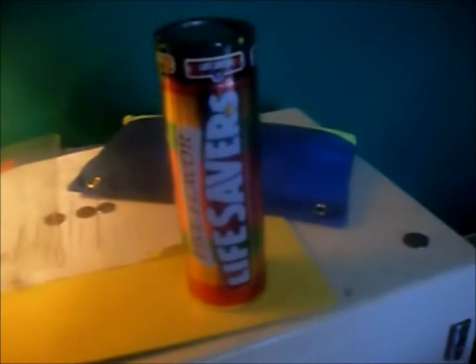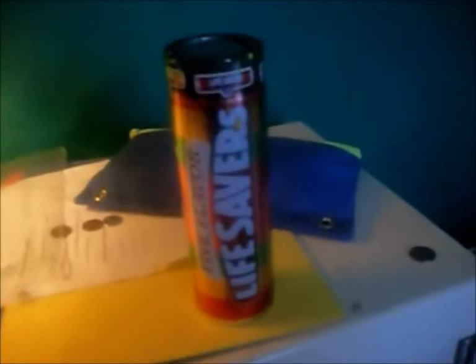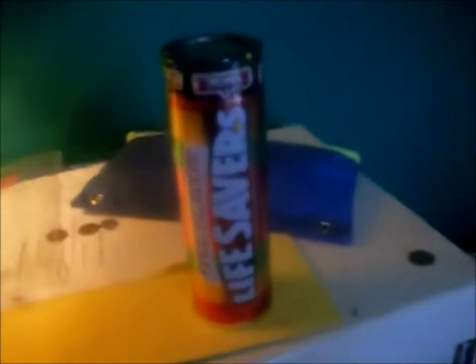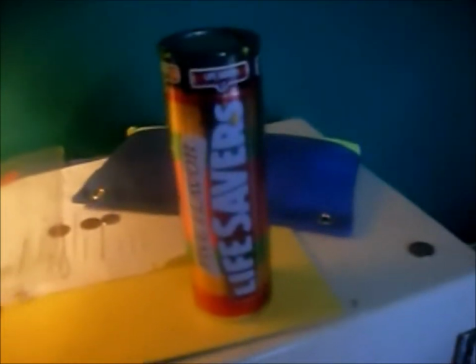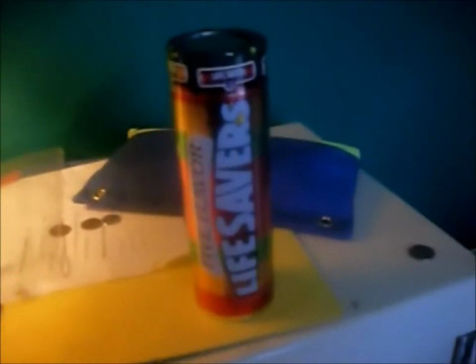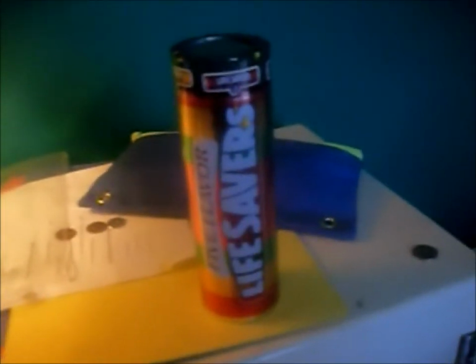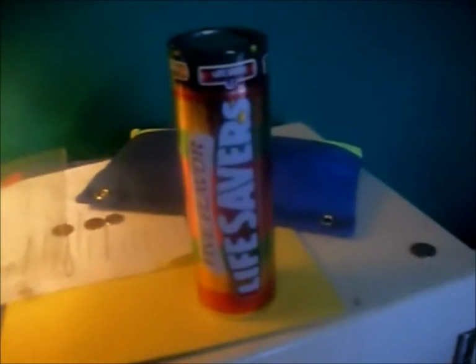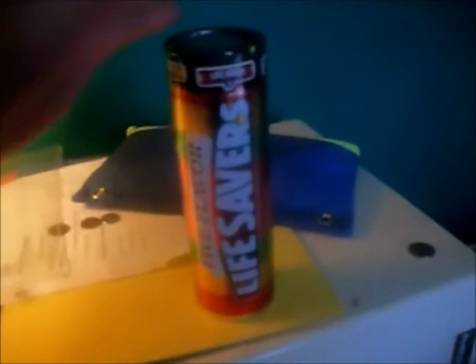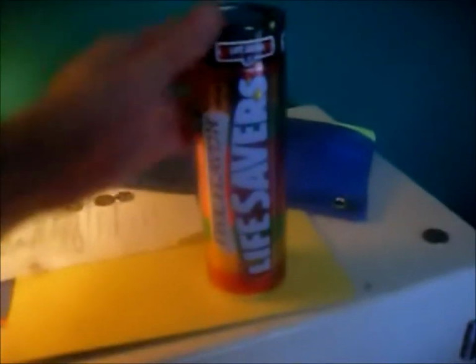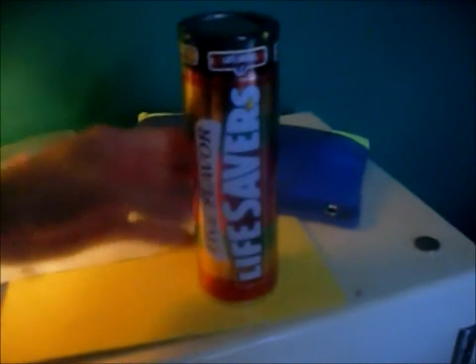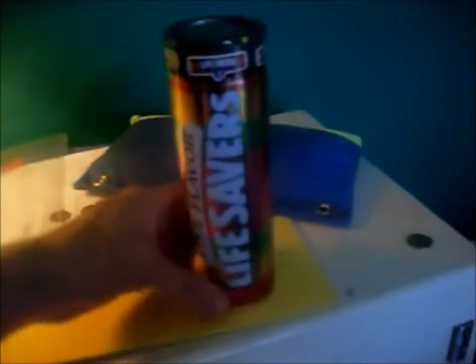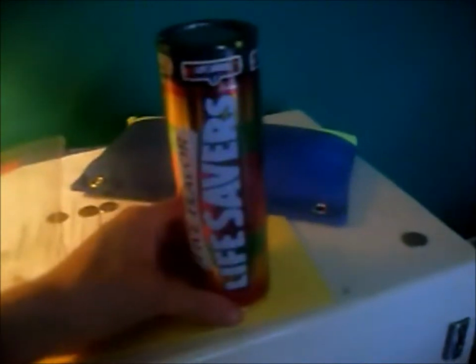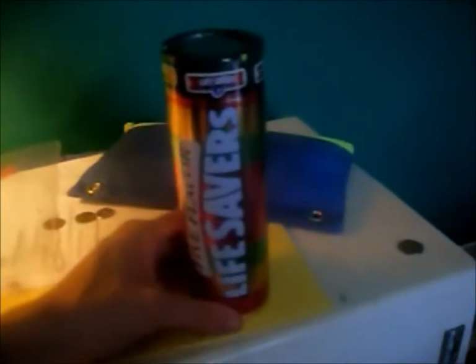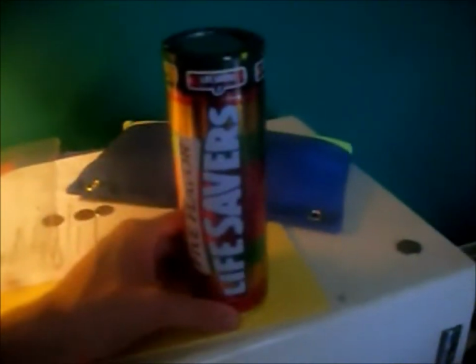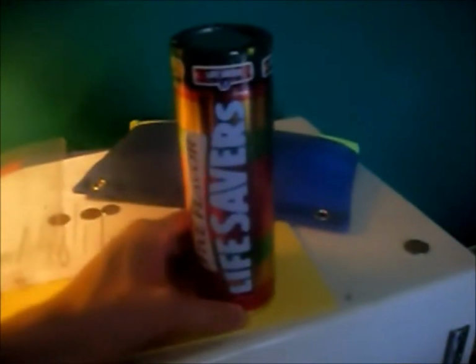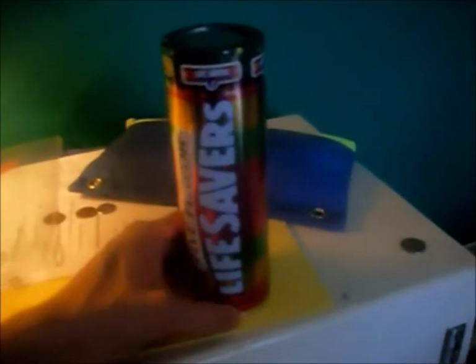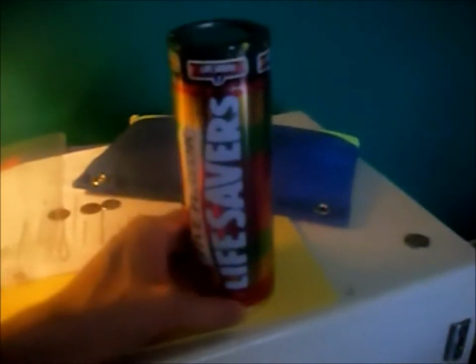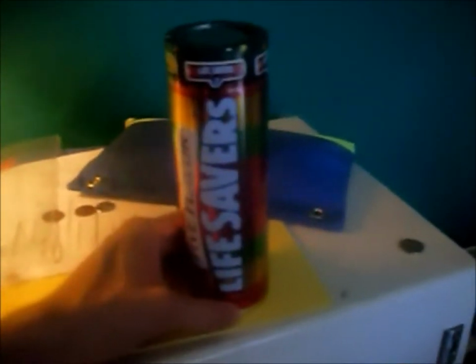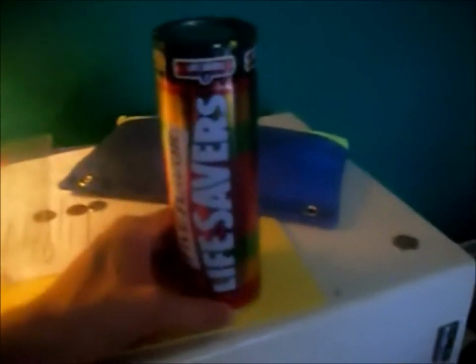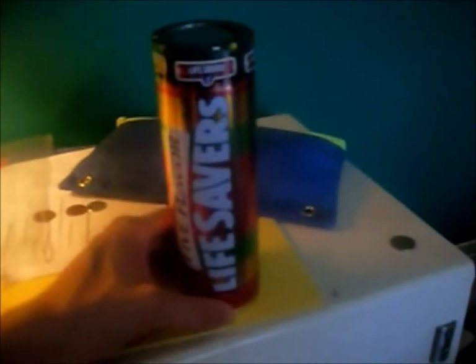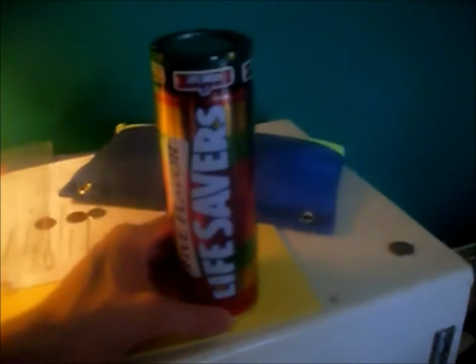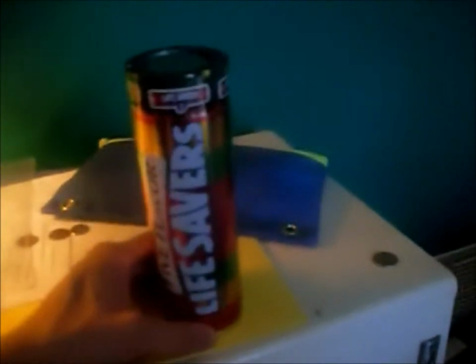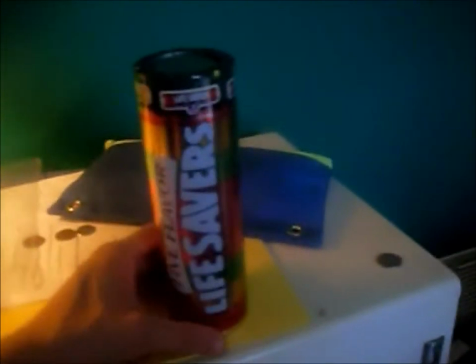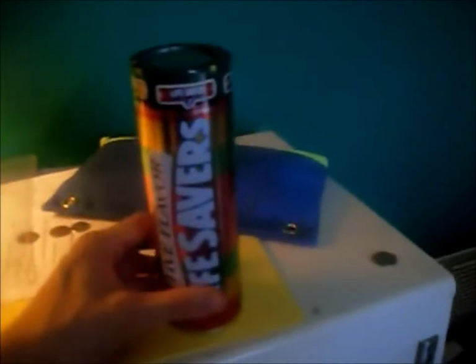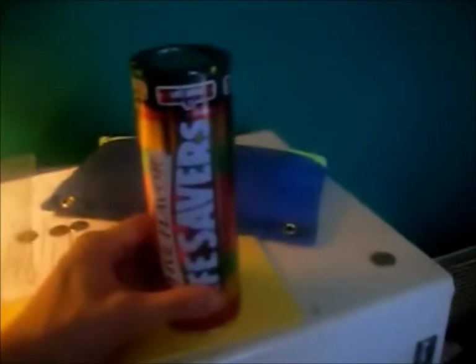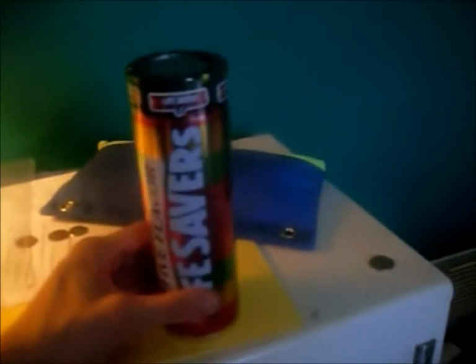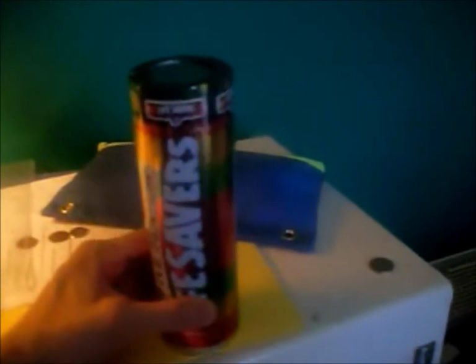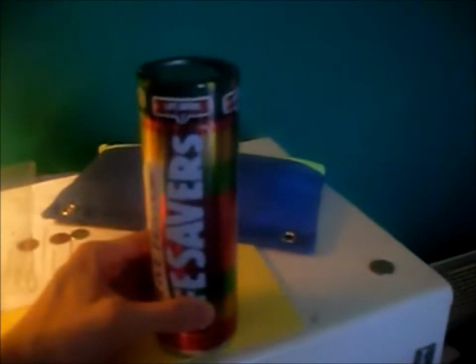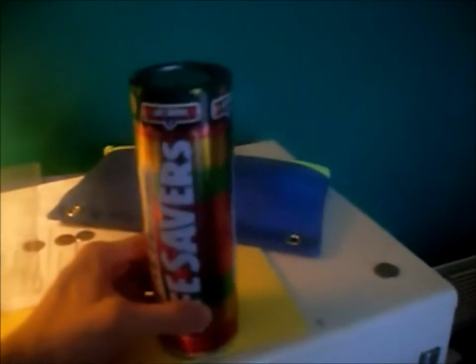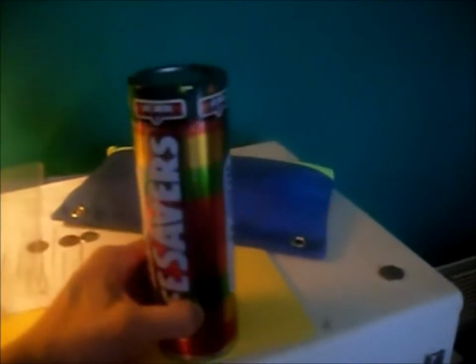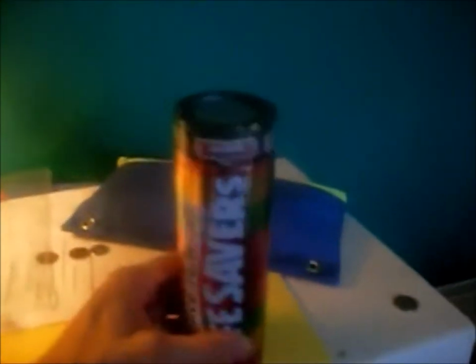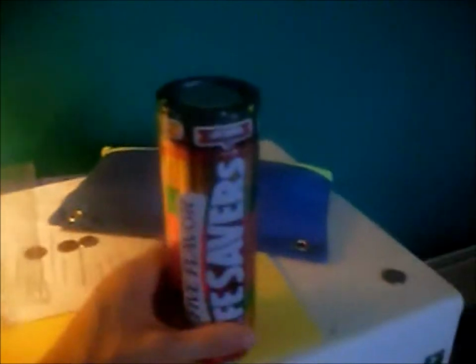Hey, look what I got today at Walgreens. It's a vintage Lifesavers tin that they're putting out right now for the Christmas season.